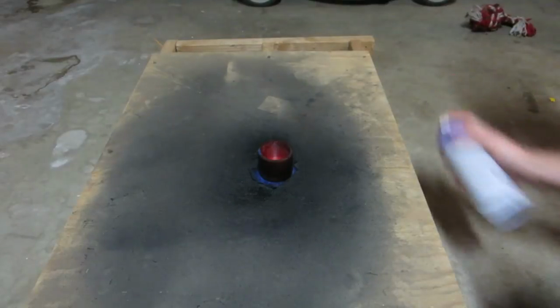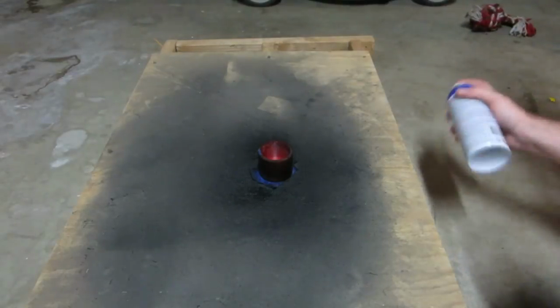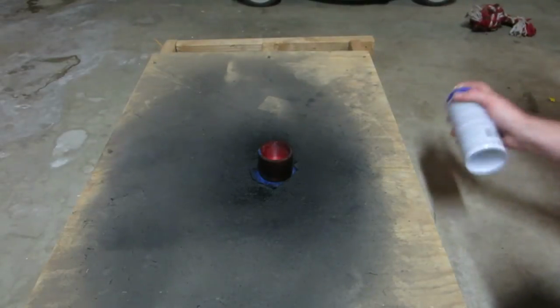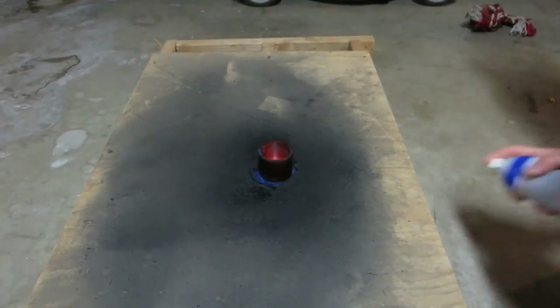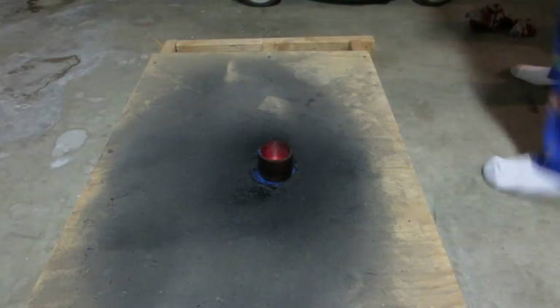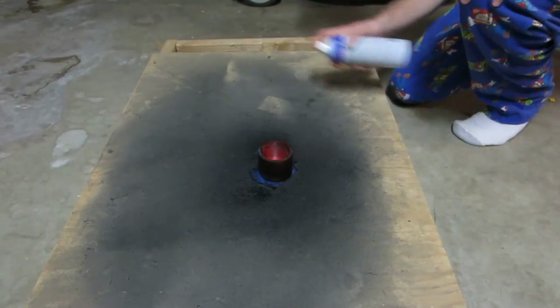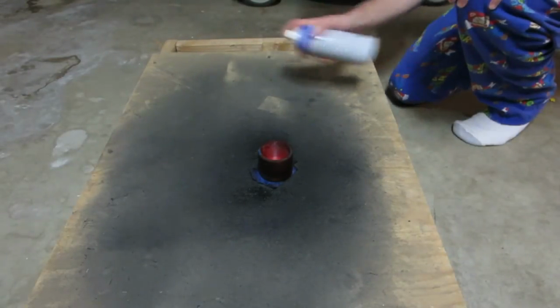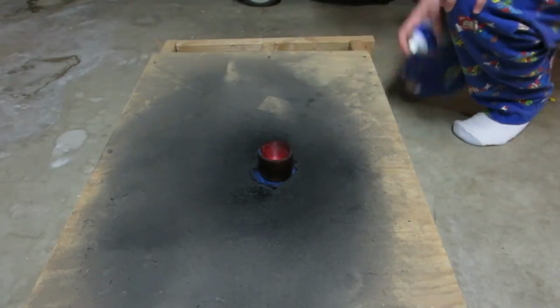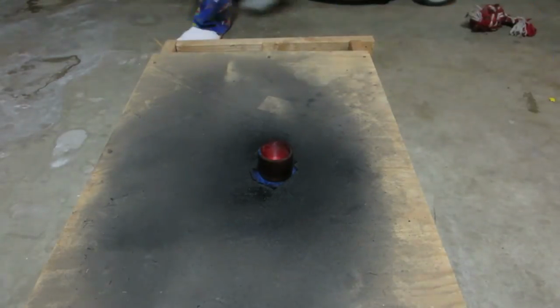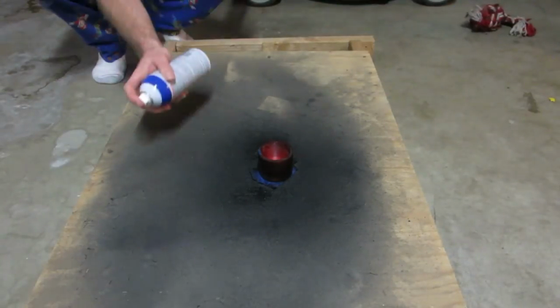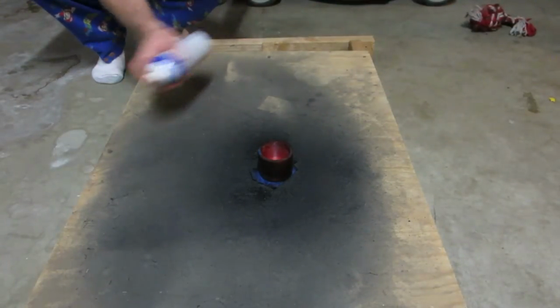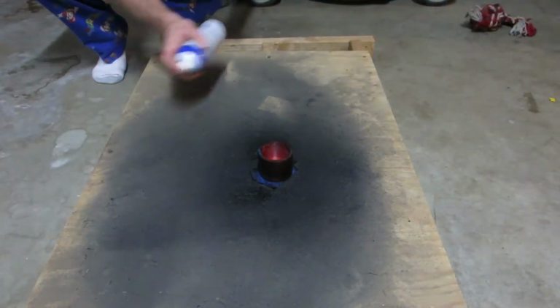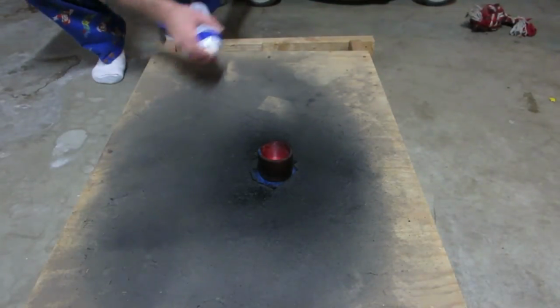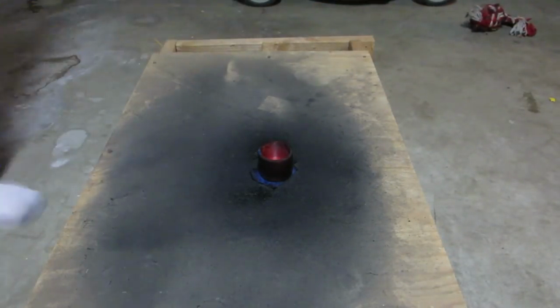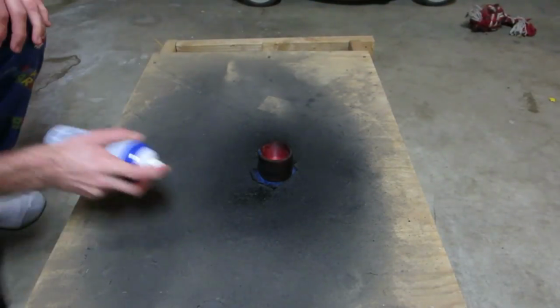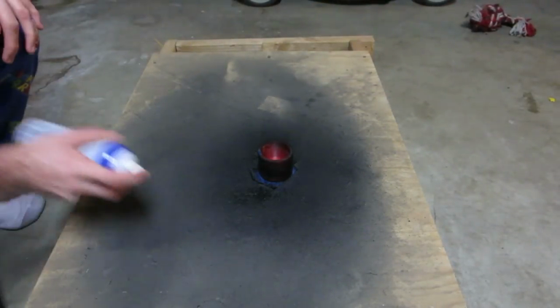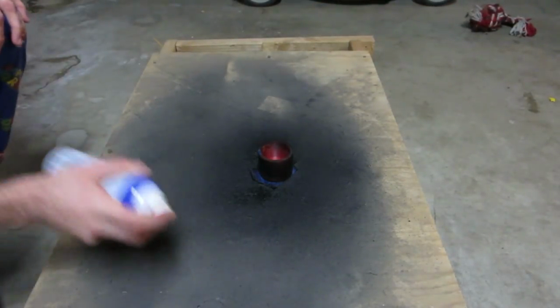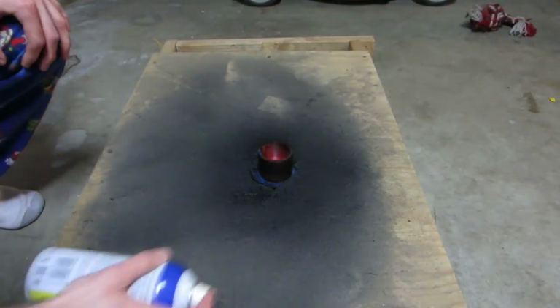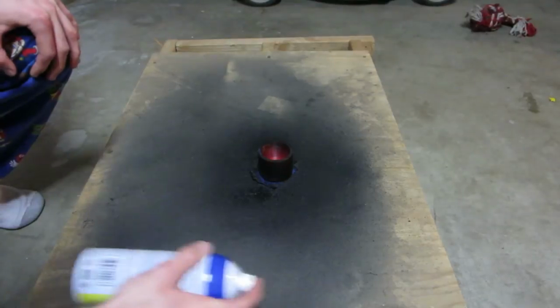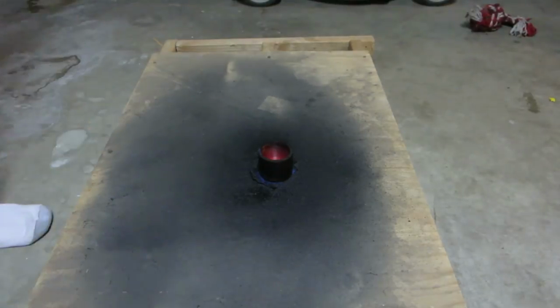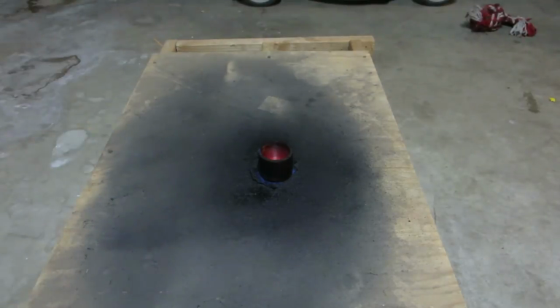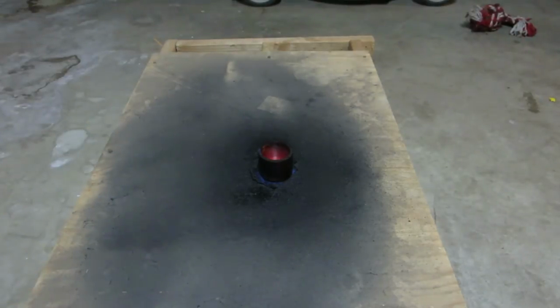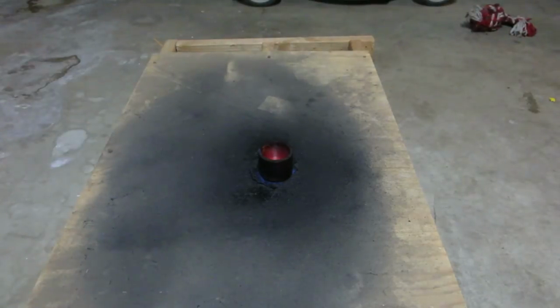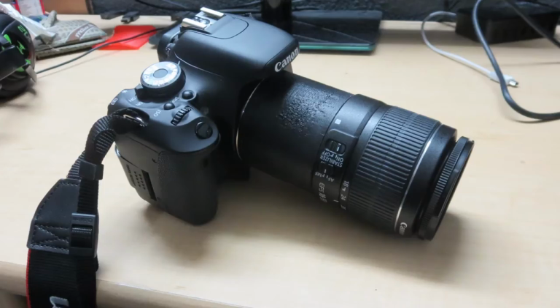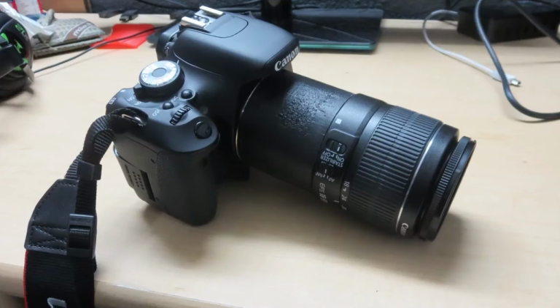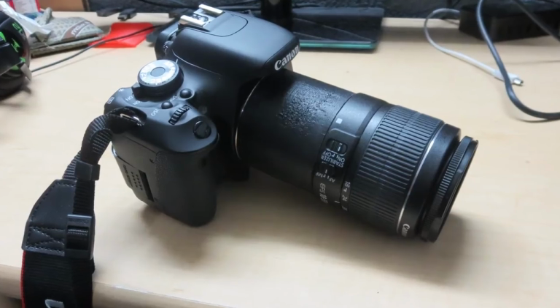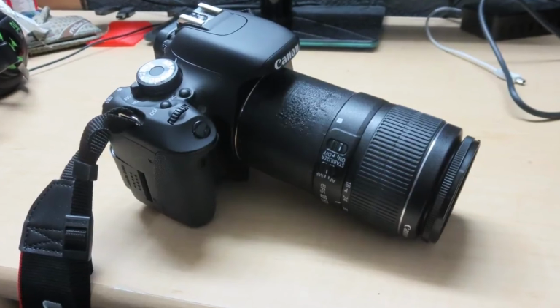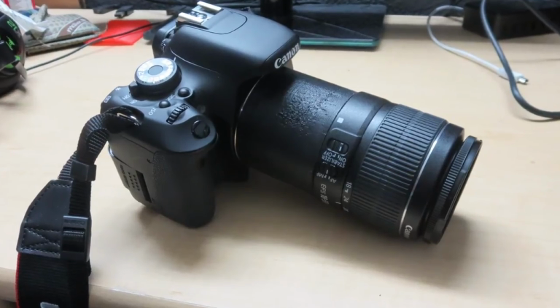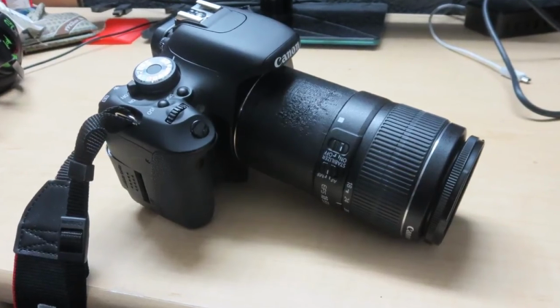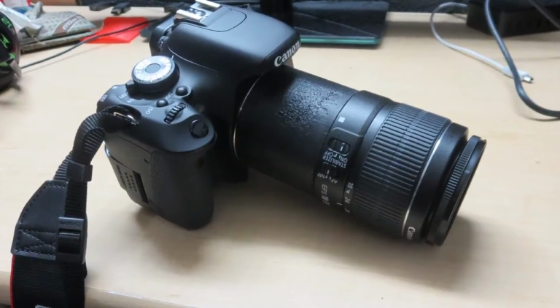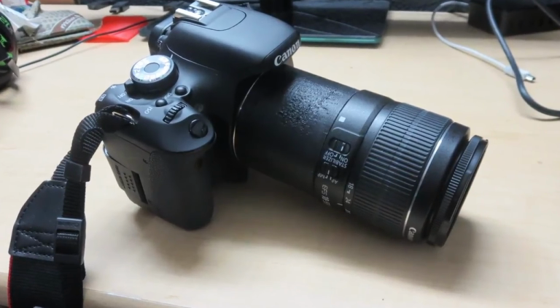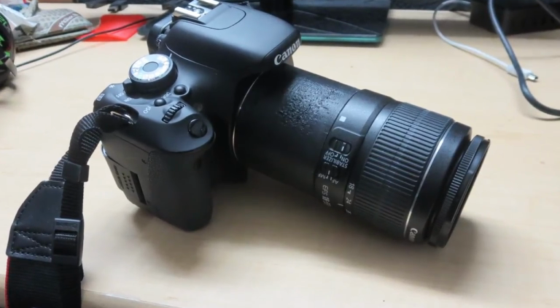So I went out and painted the outside of it with a couple layers of black spray paint, and after that it worked really well. I'm basically just going to show you guys some of the shots I was able to get with this. As you can see right there, that's how it looks.